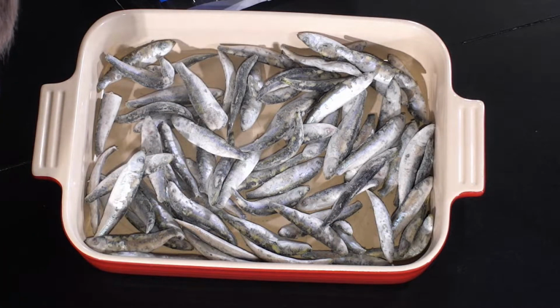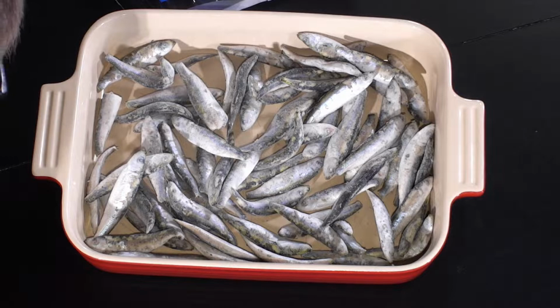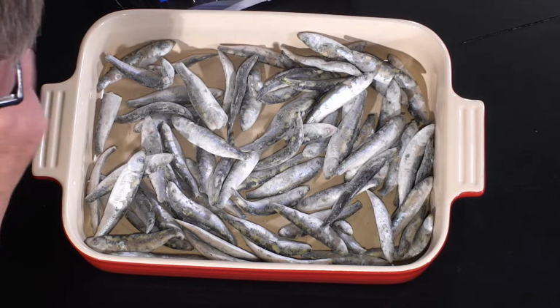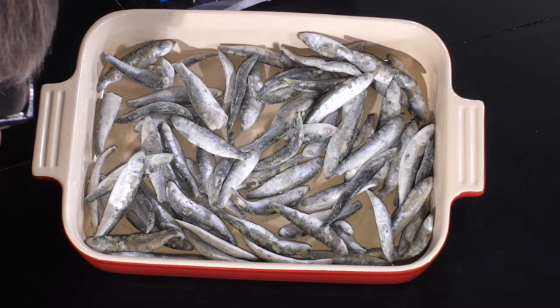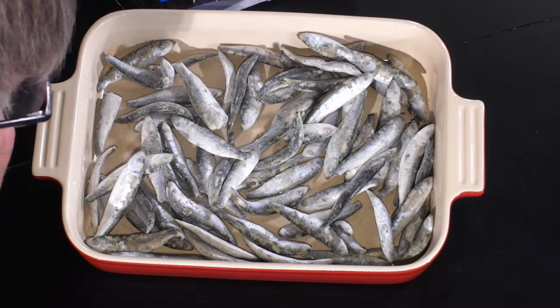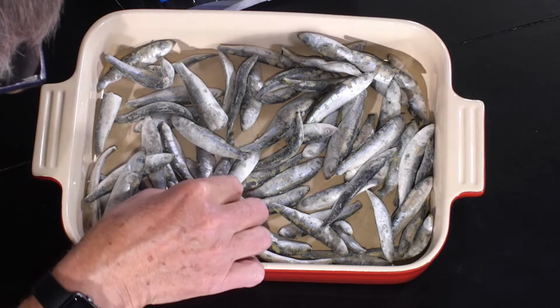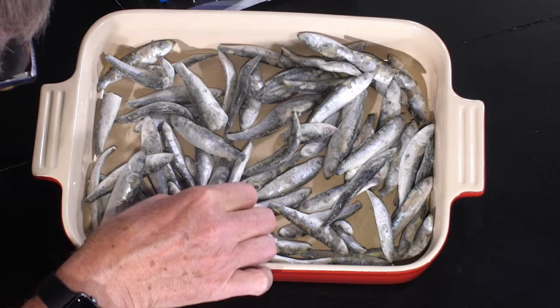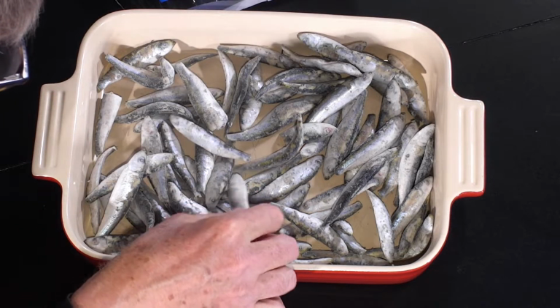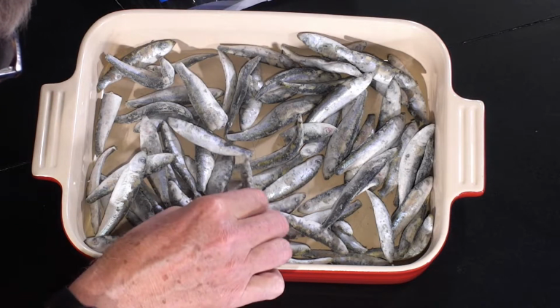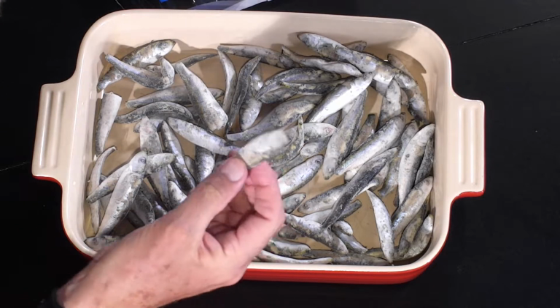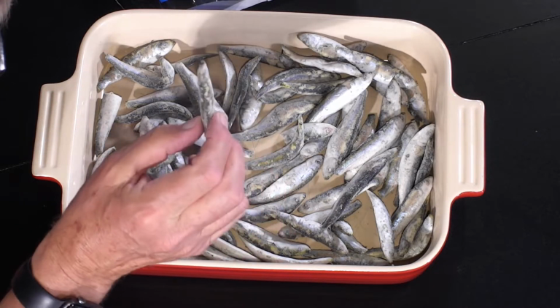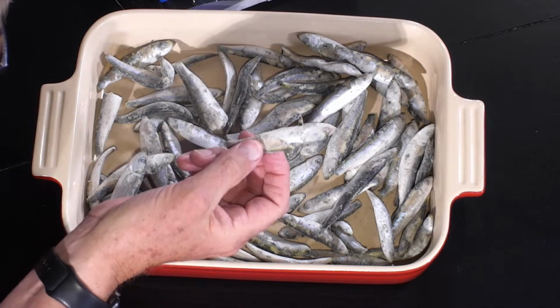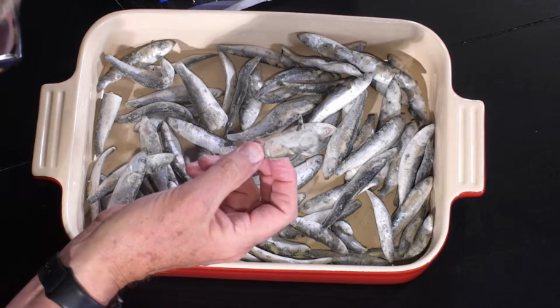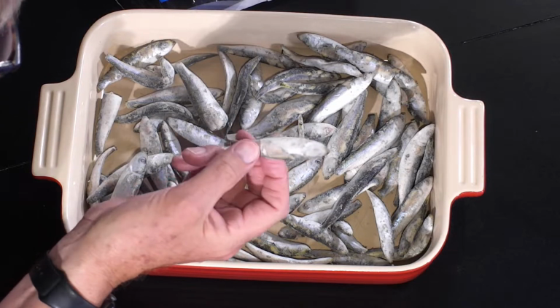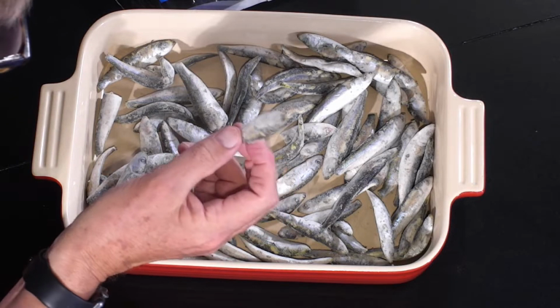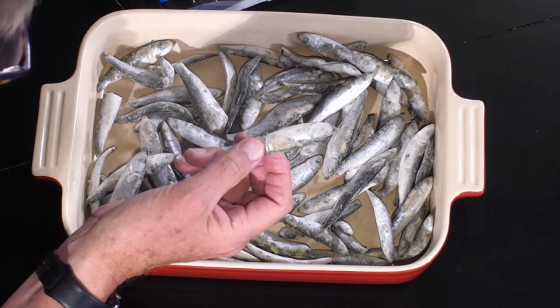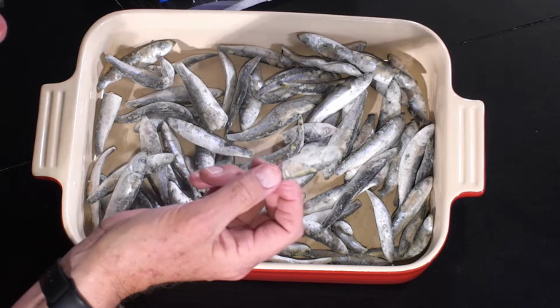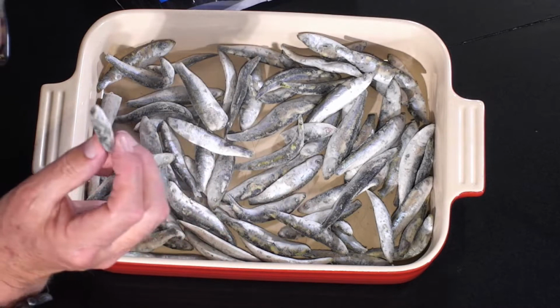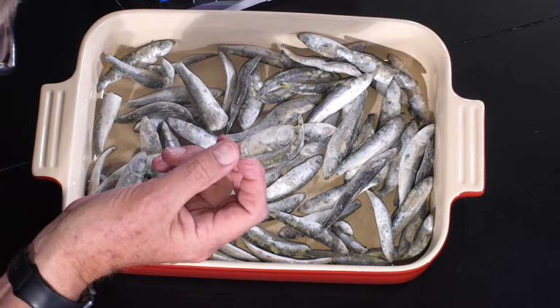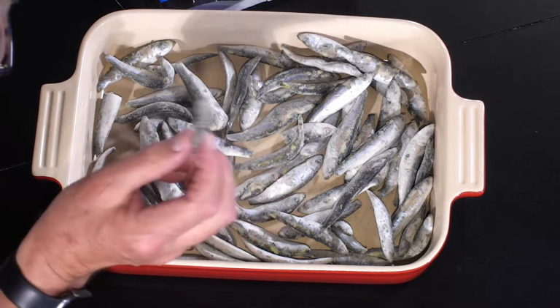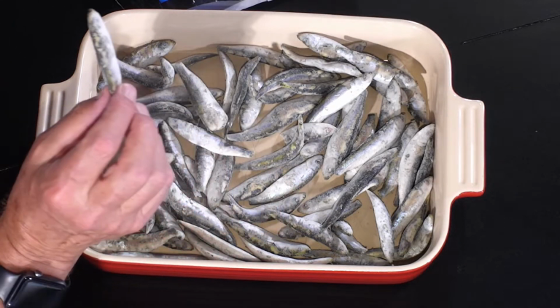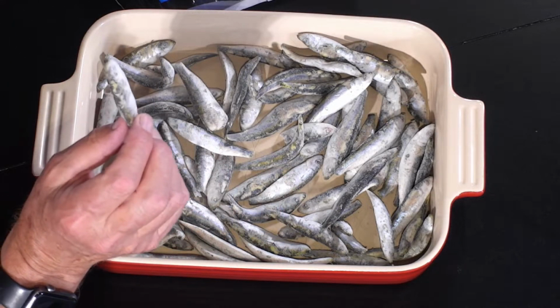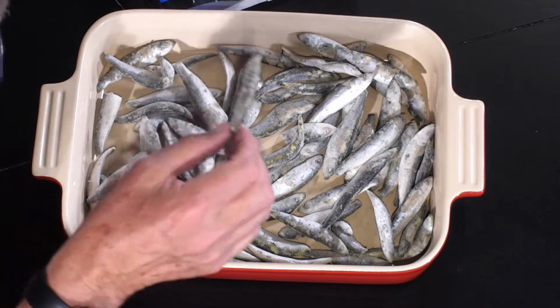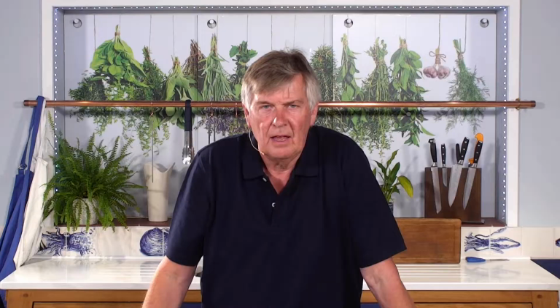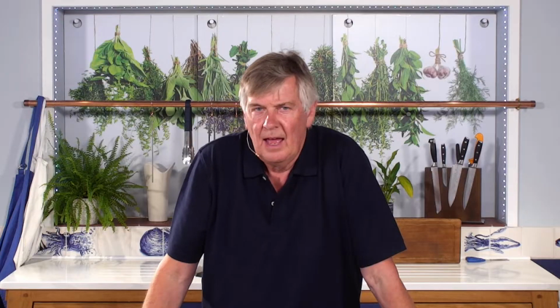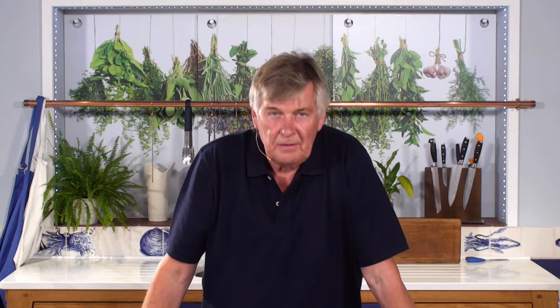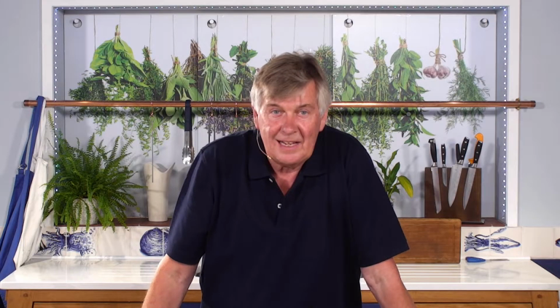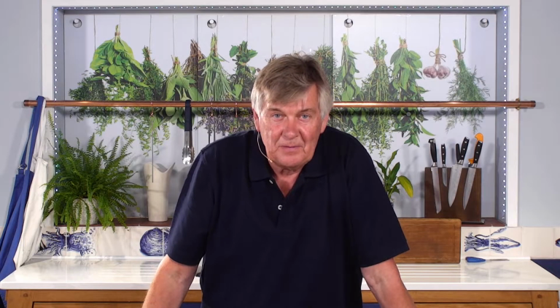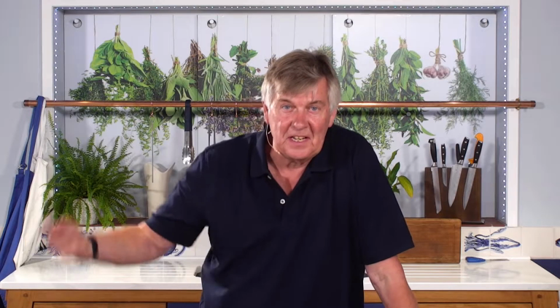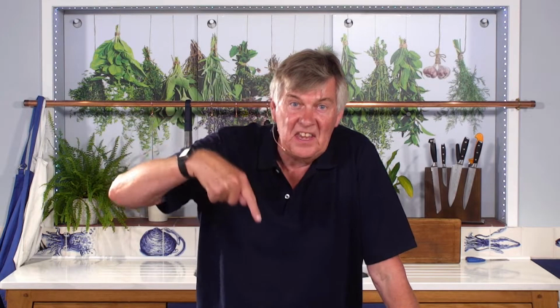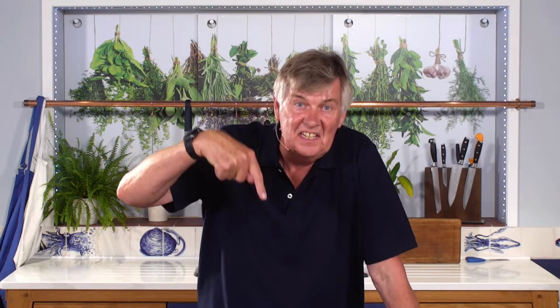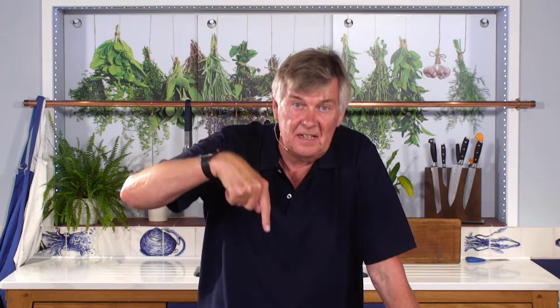There's not a lot more to say — small fish, cook them whole and eat them whole, eyeballs and all. And if you've got a calcium deficiency, this is the answer.